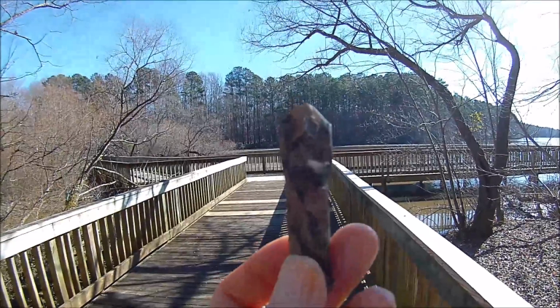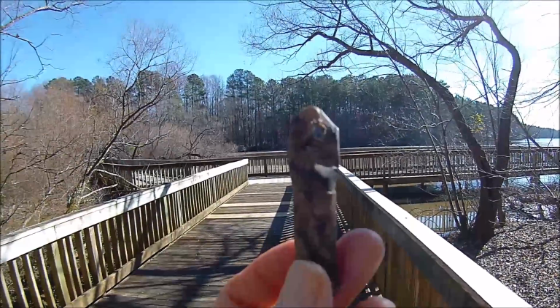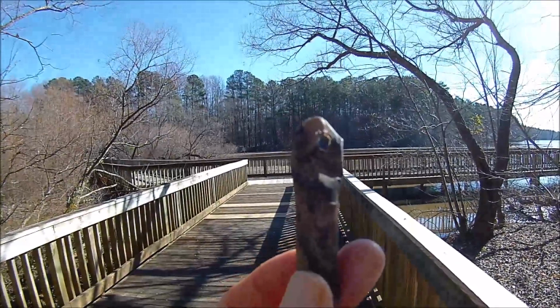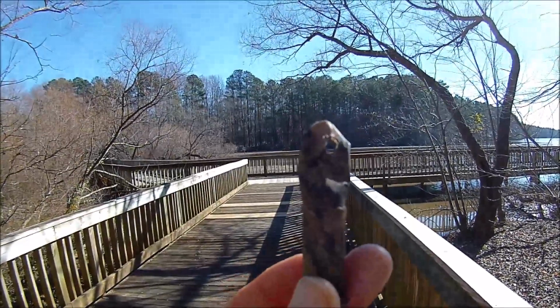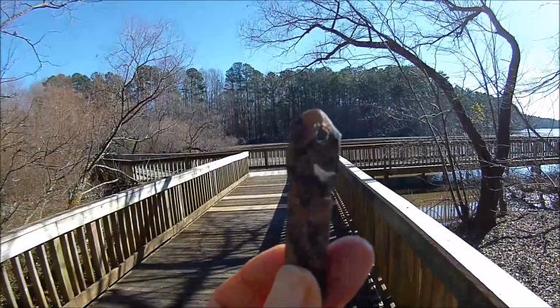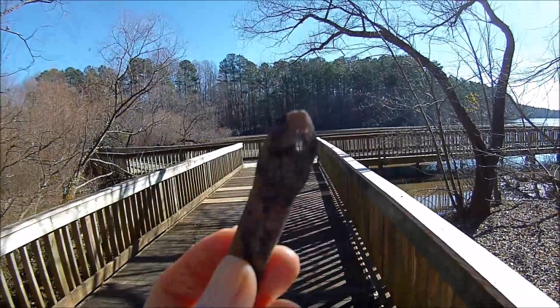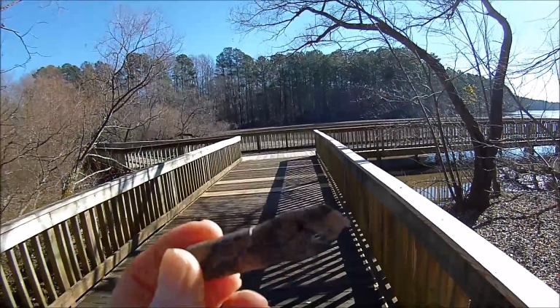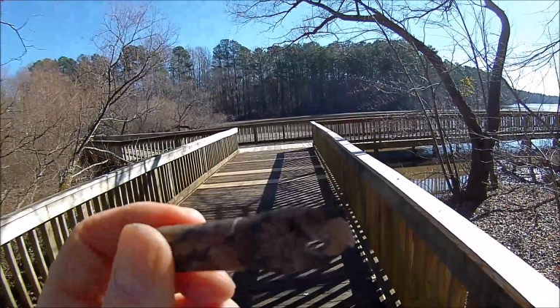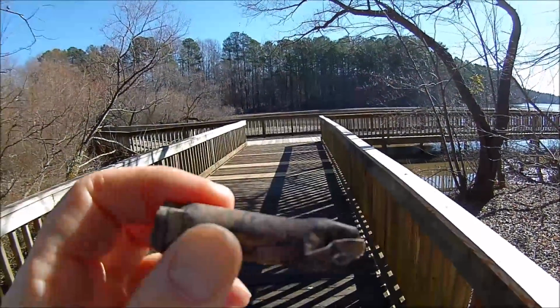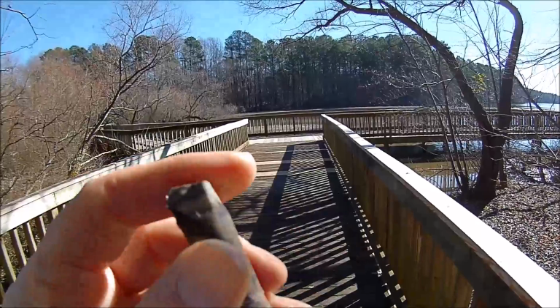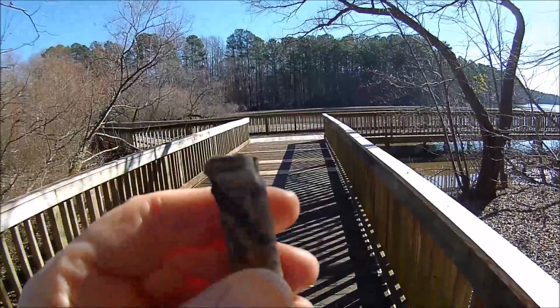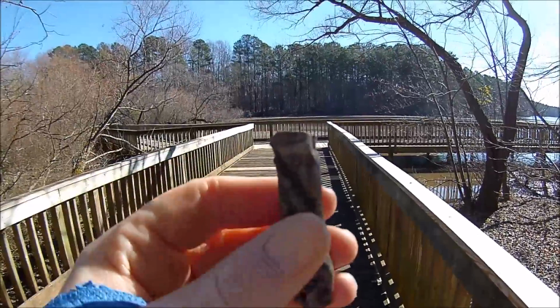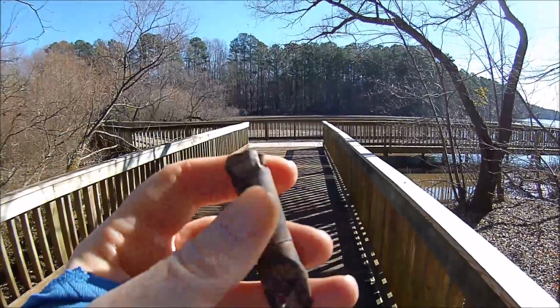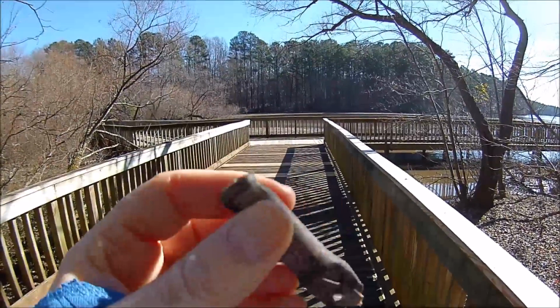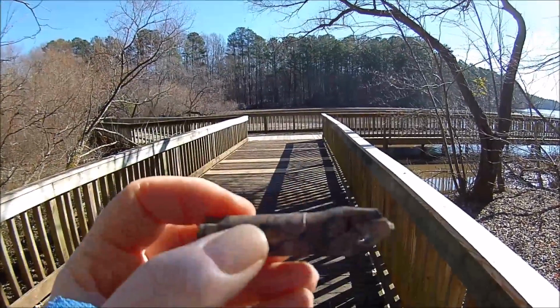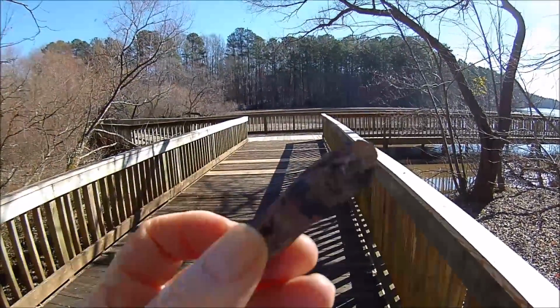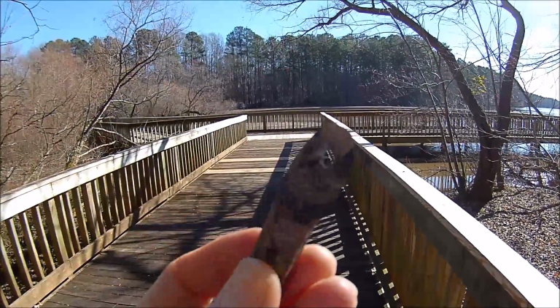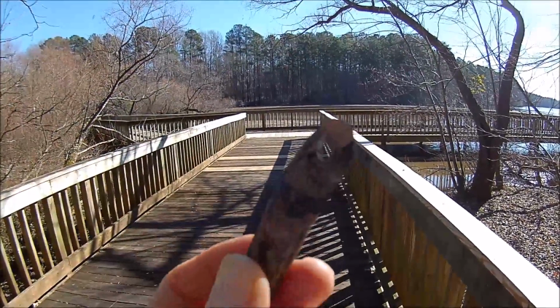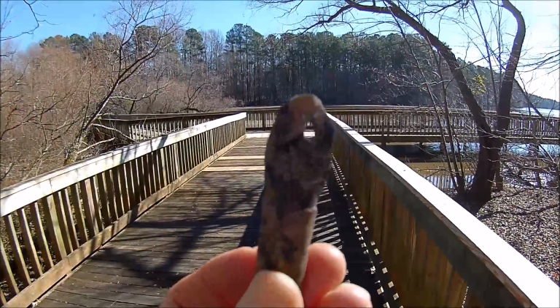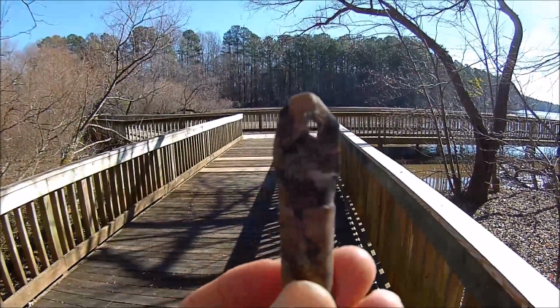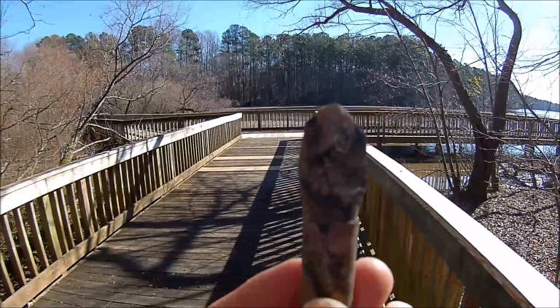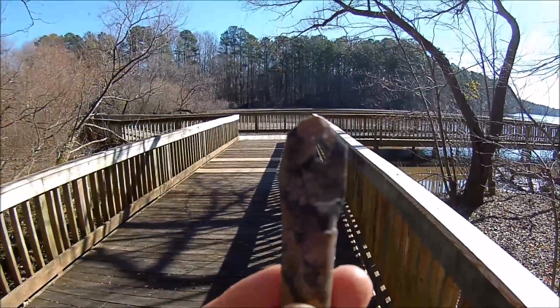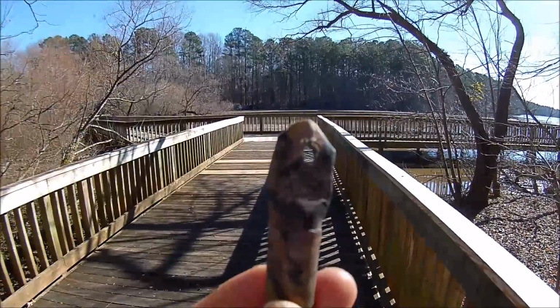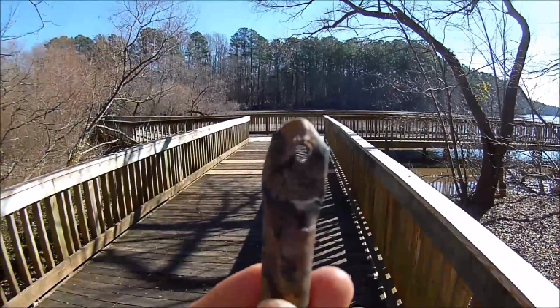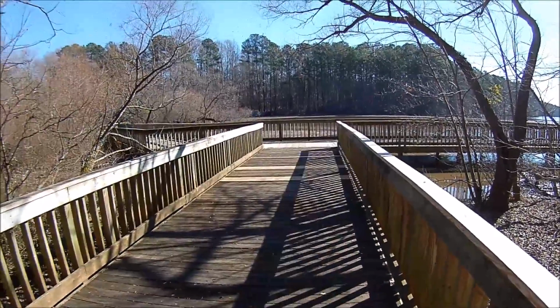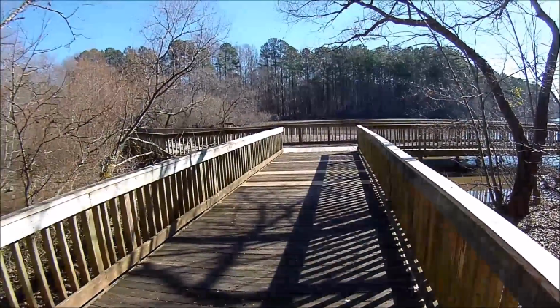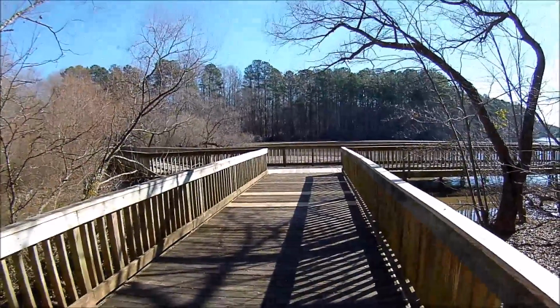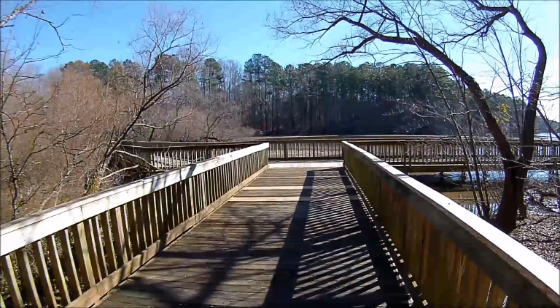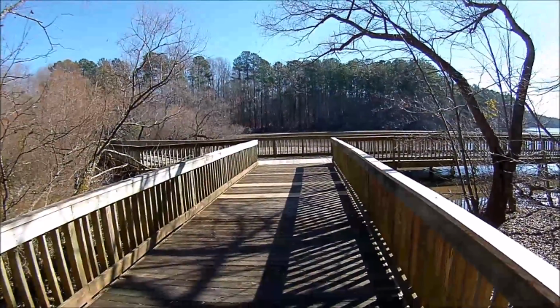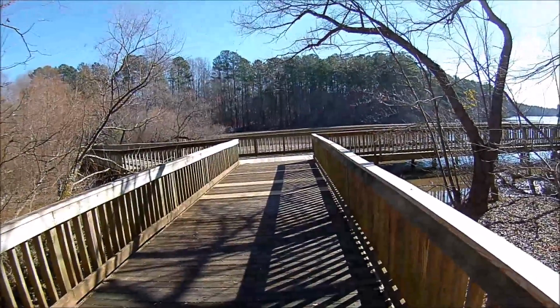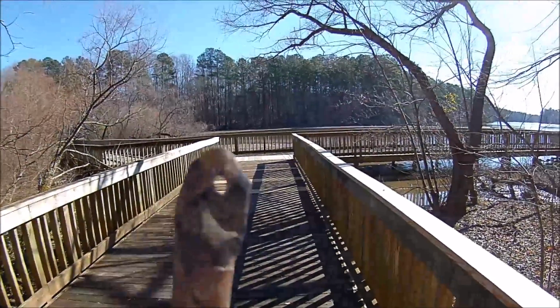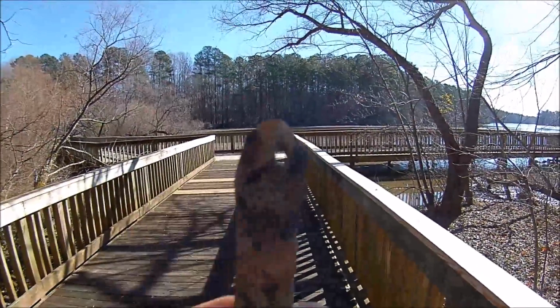And I found it. I won't disclose where I found it. You have to really look very carefully on this walkway here to find this. Very well hidden.